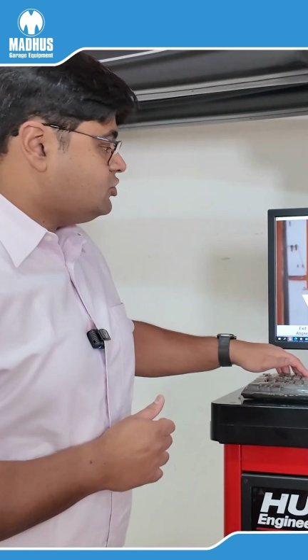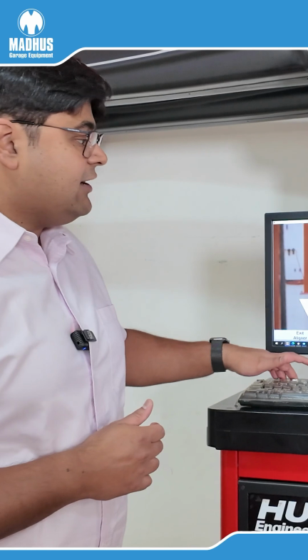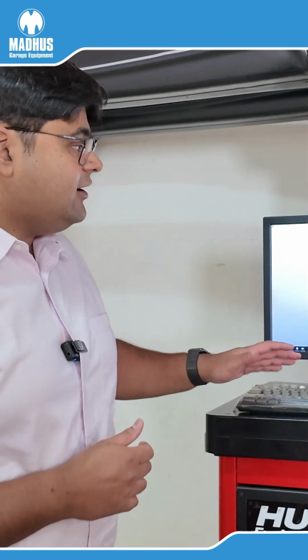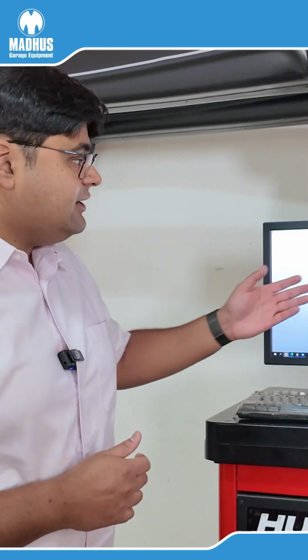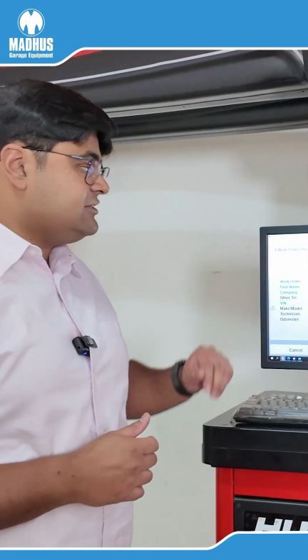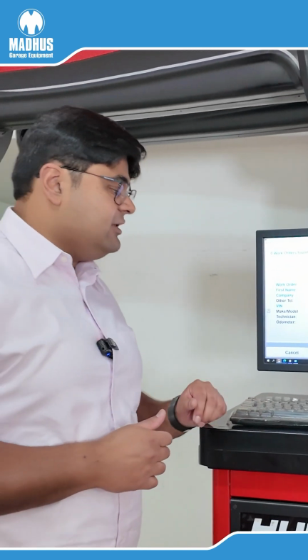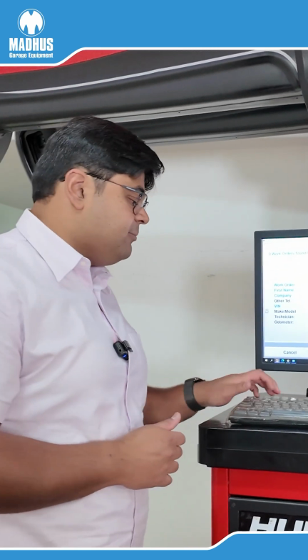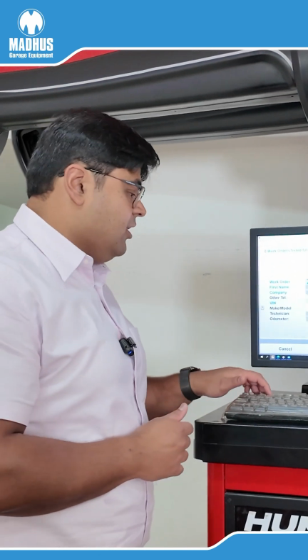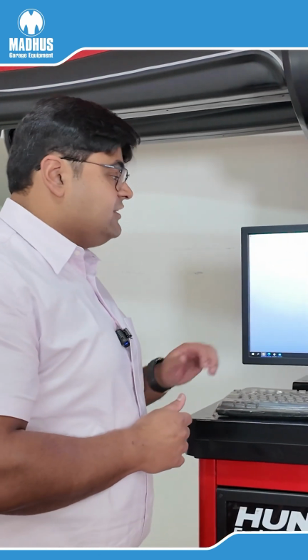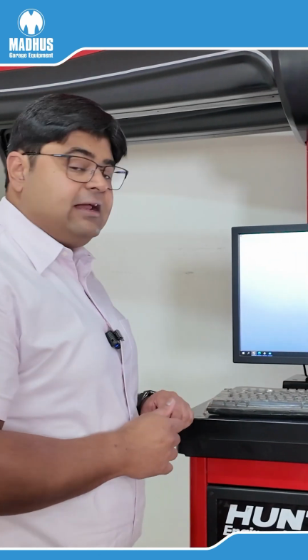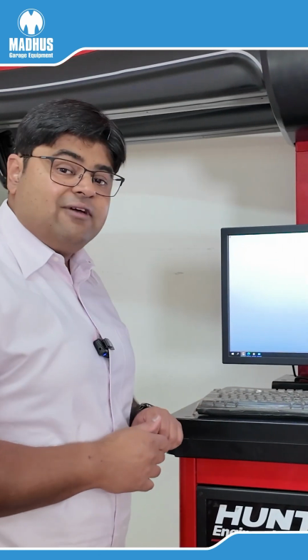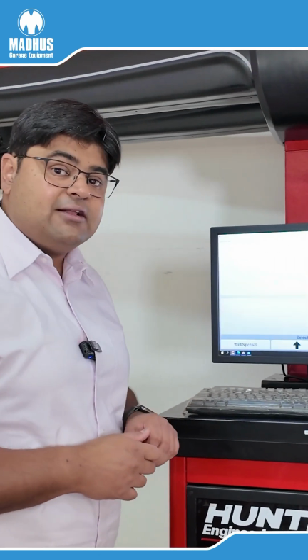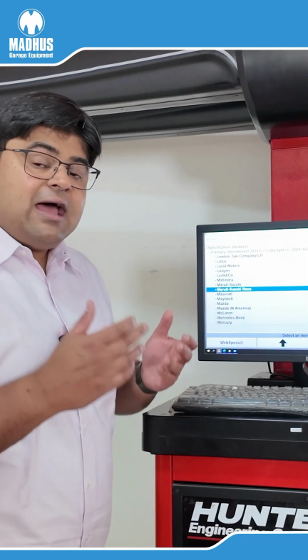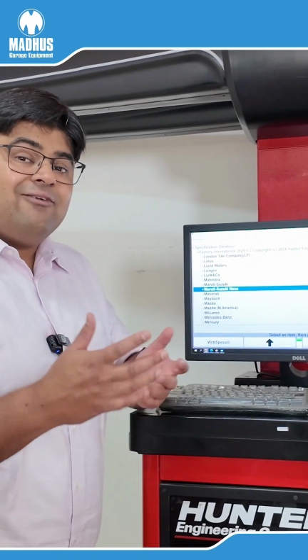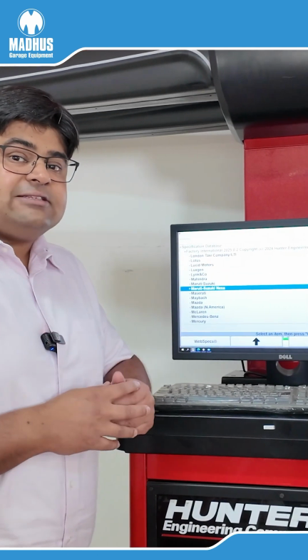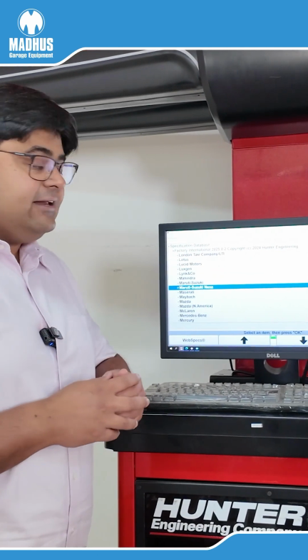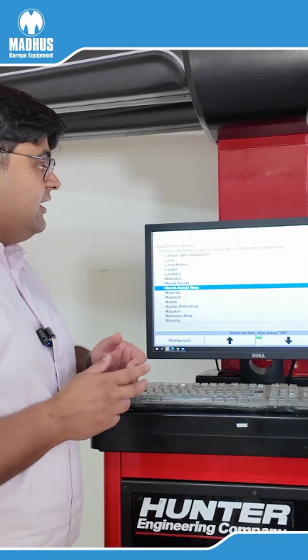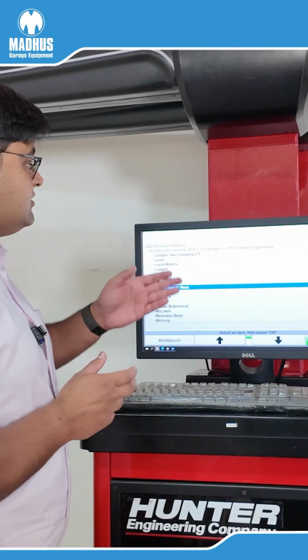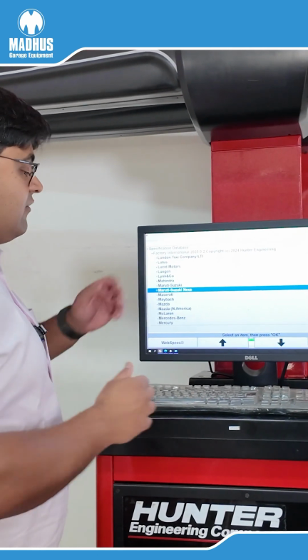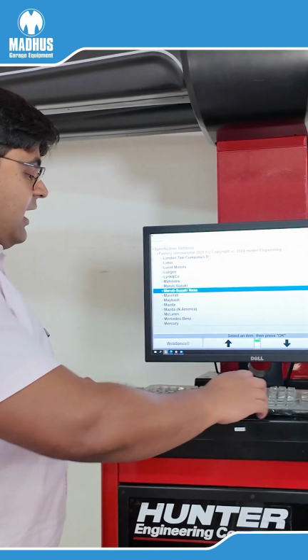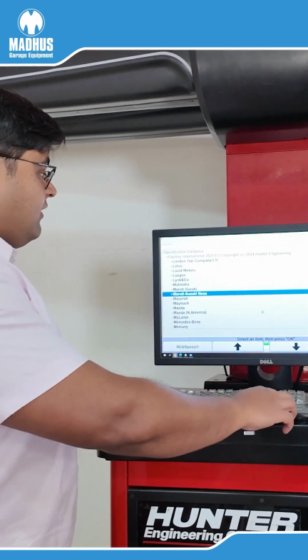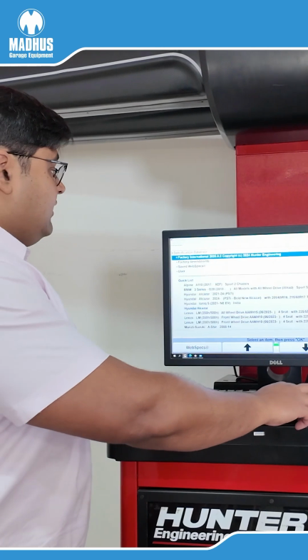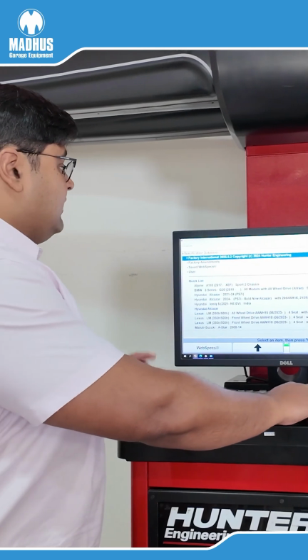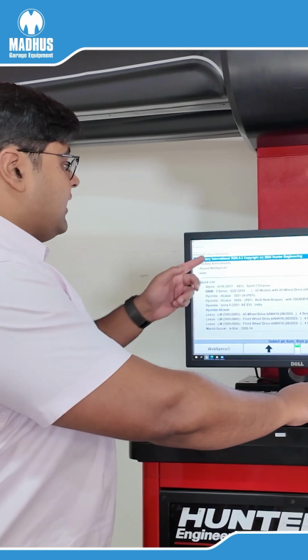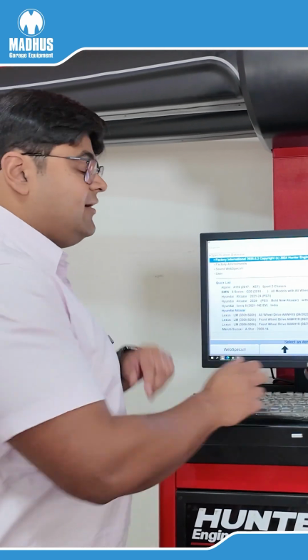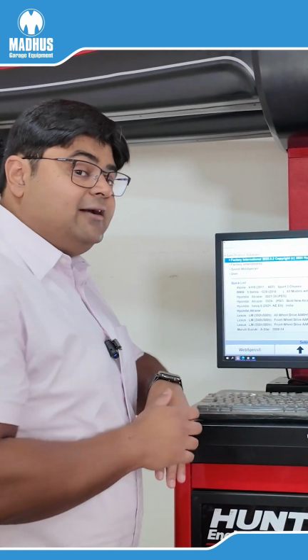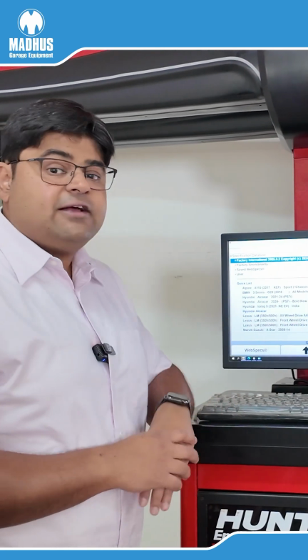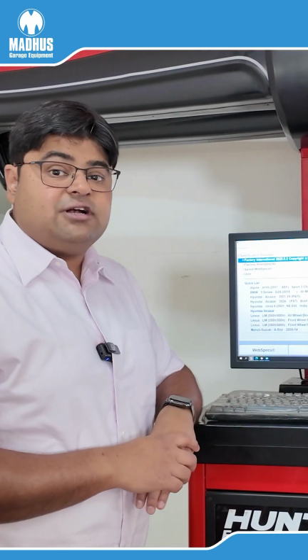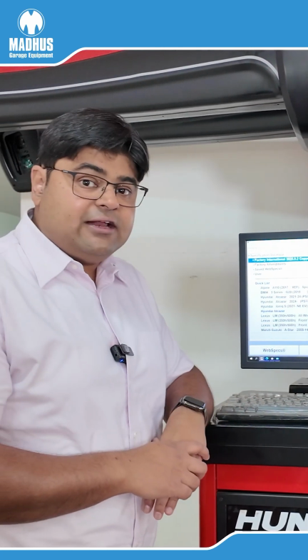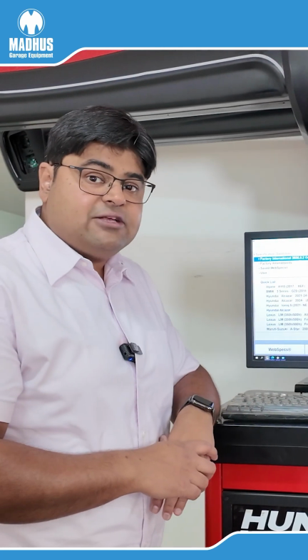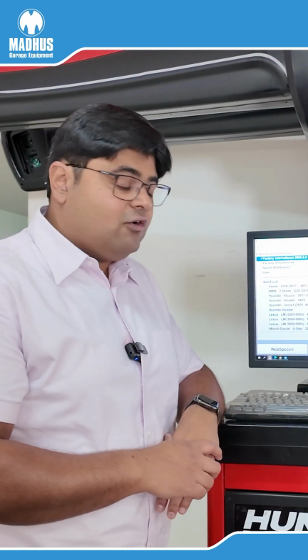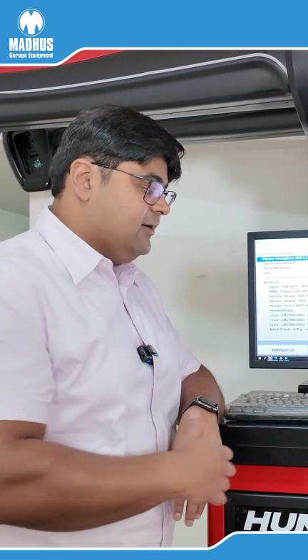To start alignment, it's extremely simple. We select the vehicle, and while selecting the vehicle, we have access to the entire international database of Hunter.